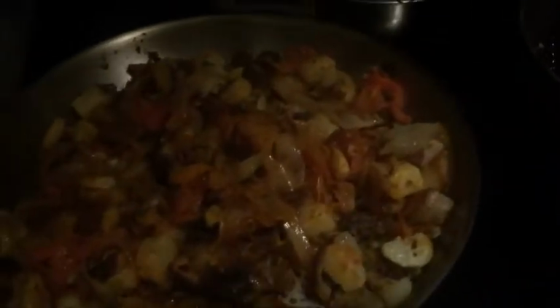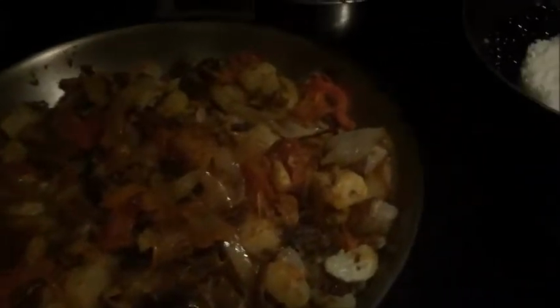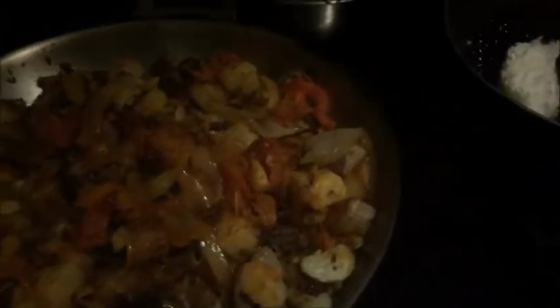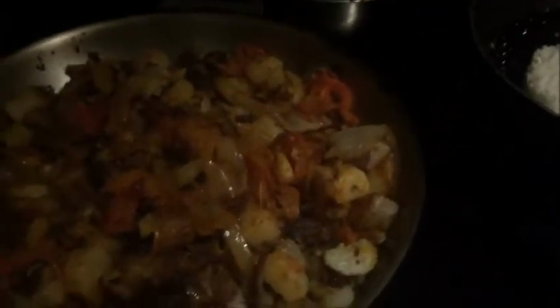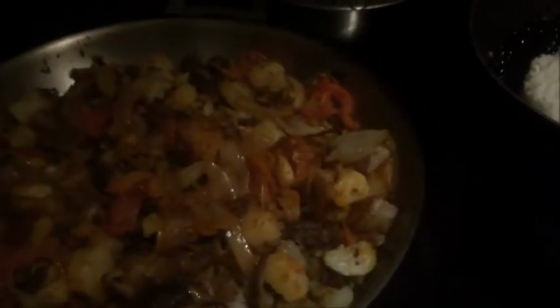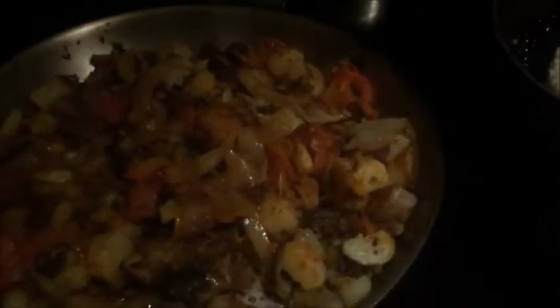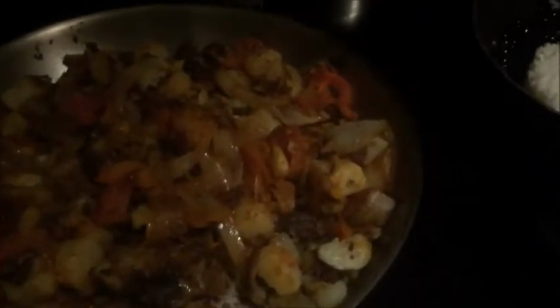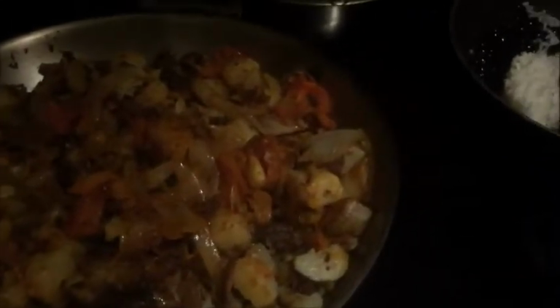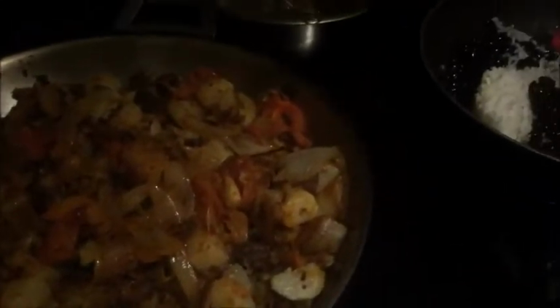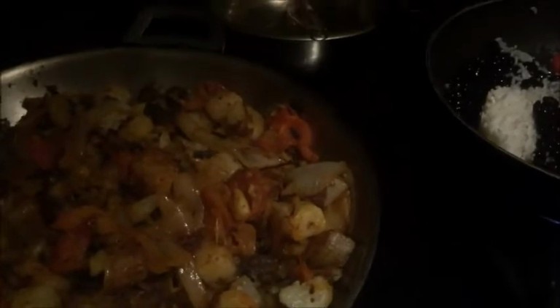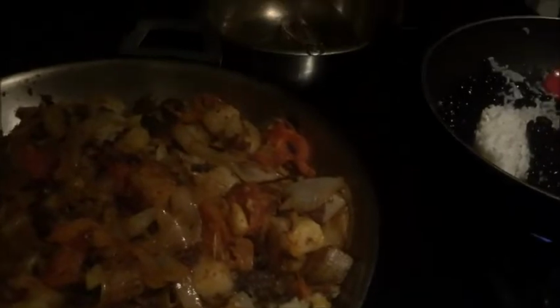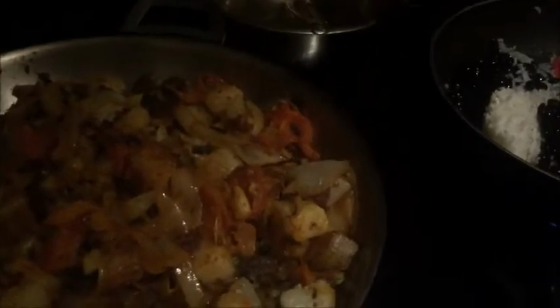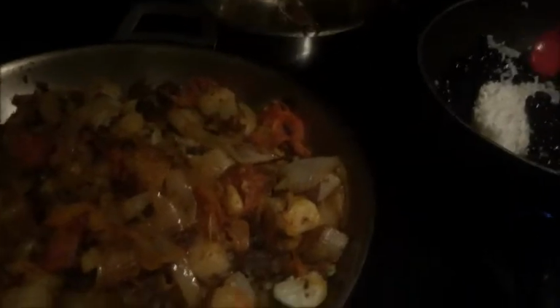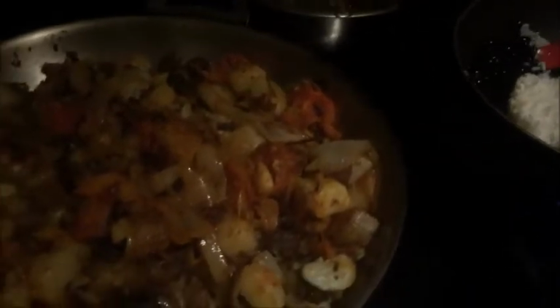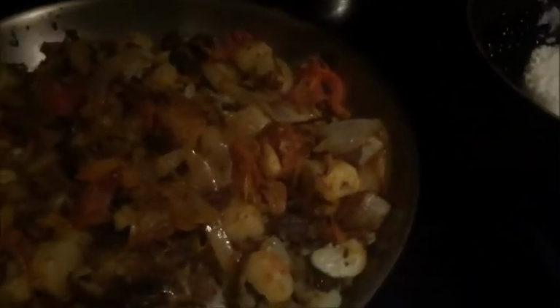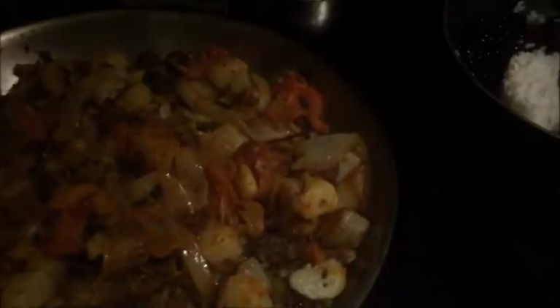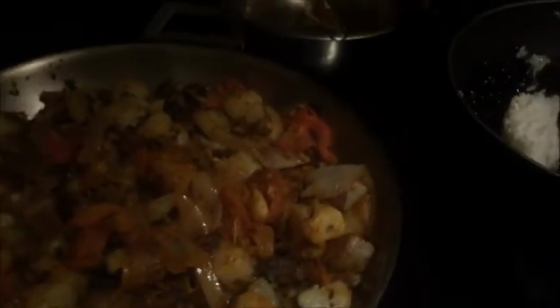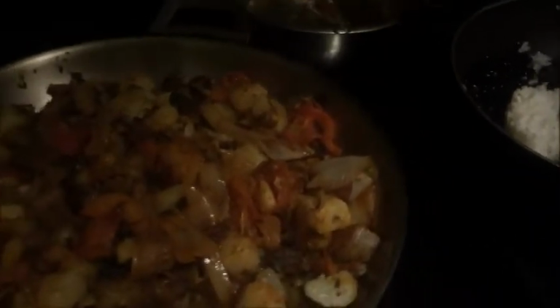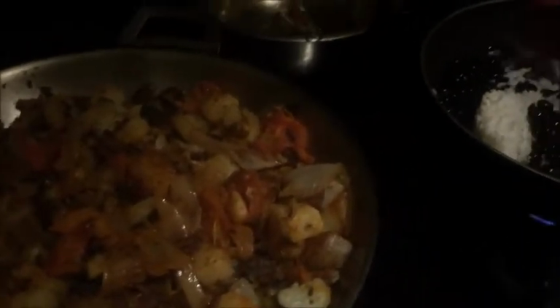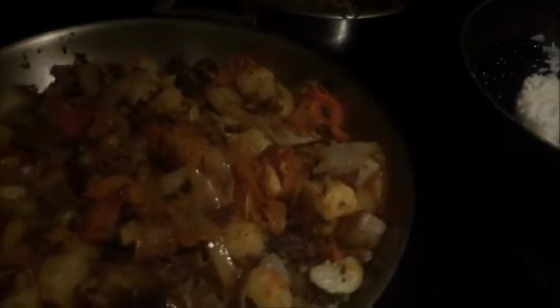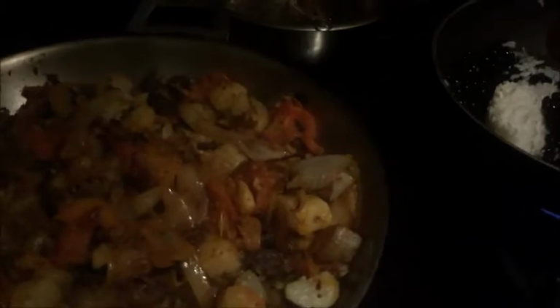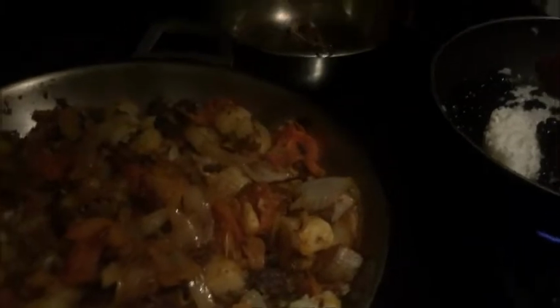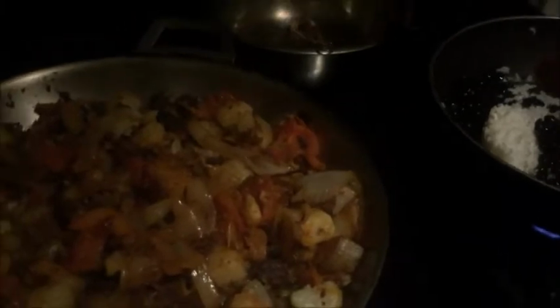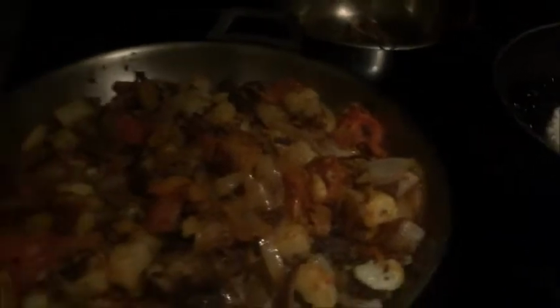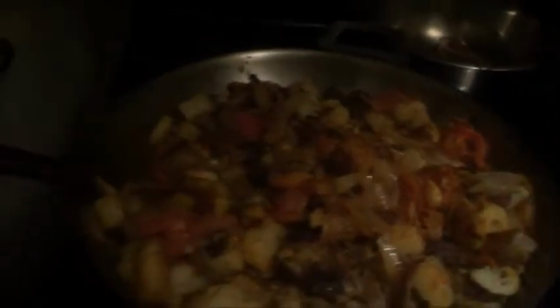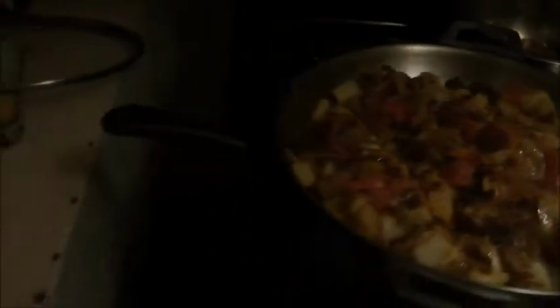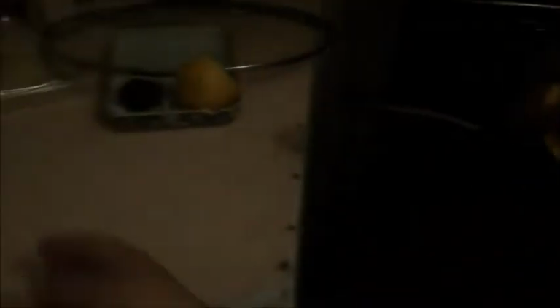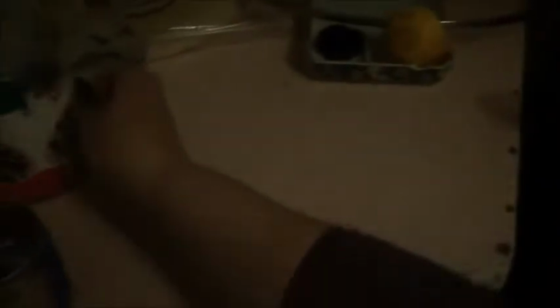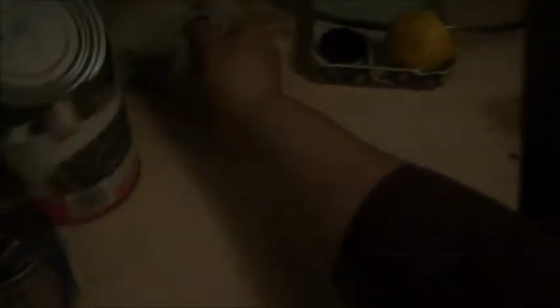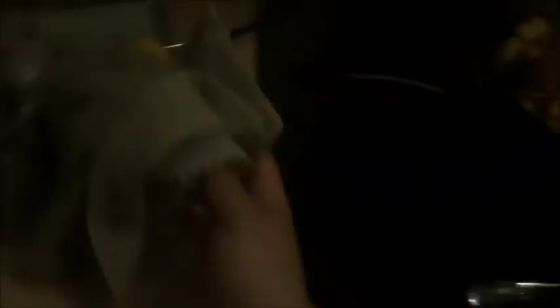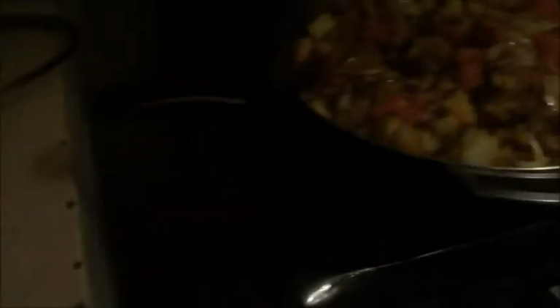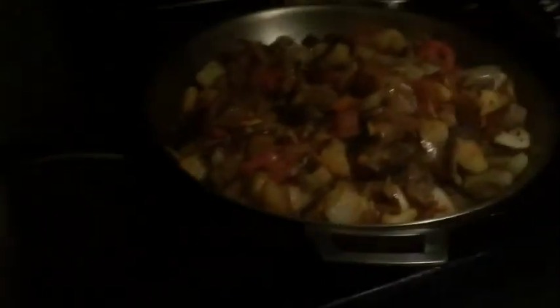I char-broil it, grill it — I don't know exactly what to call it. Anyways, everything's cooking under there.